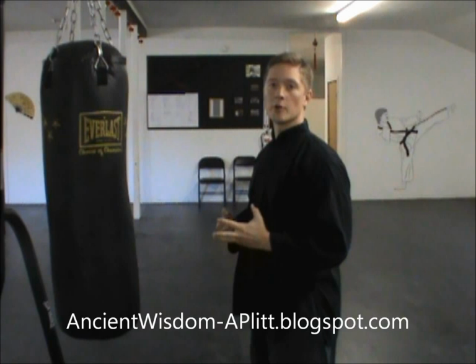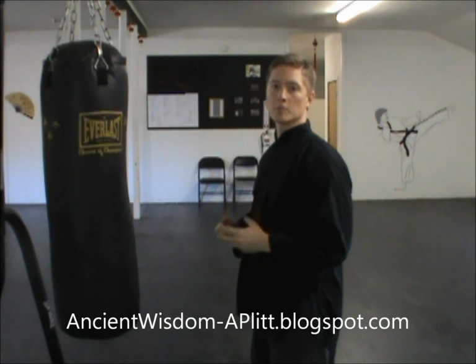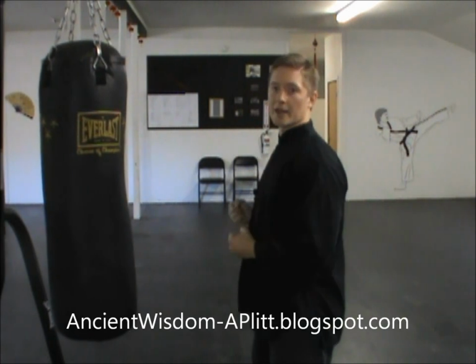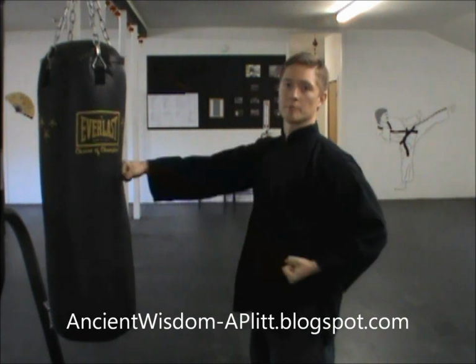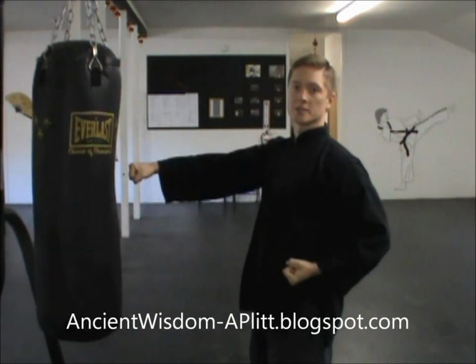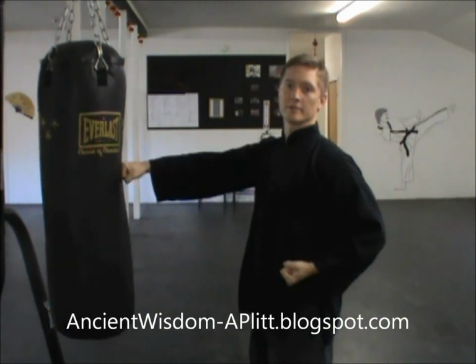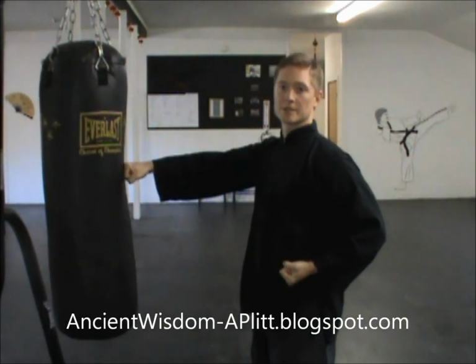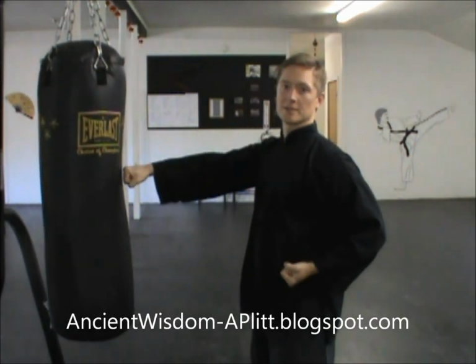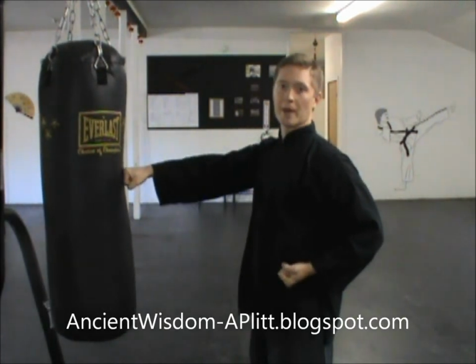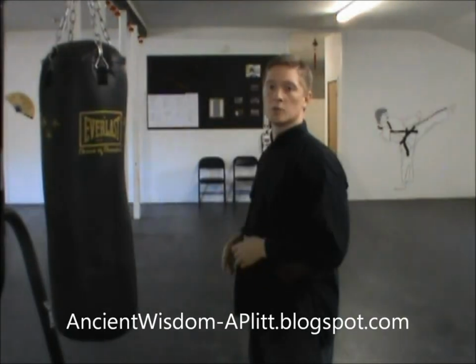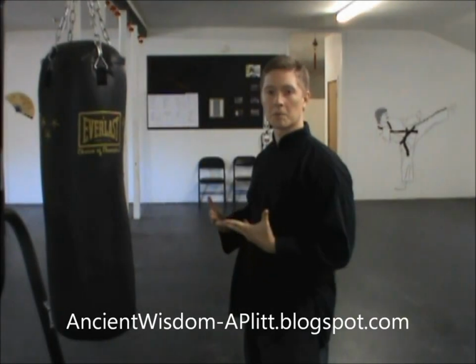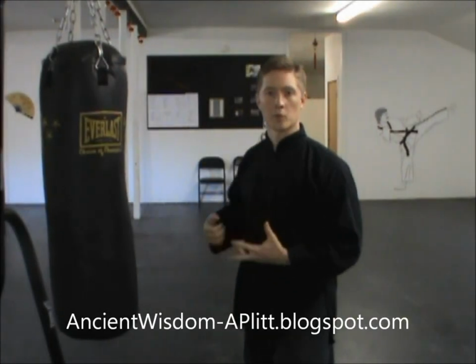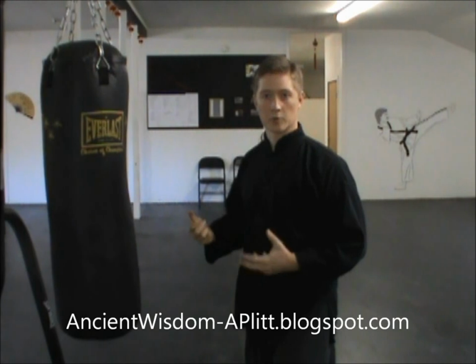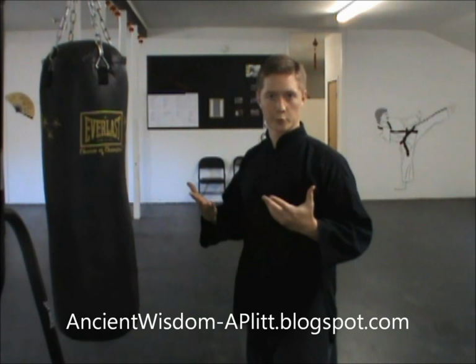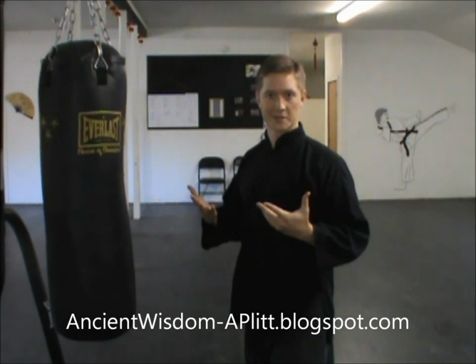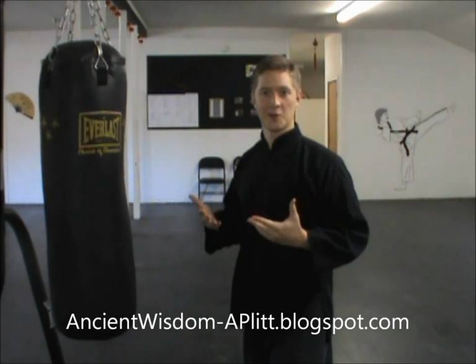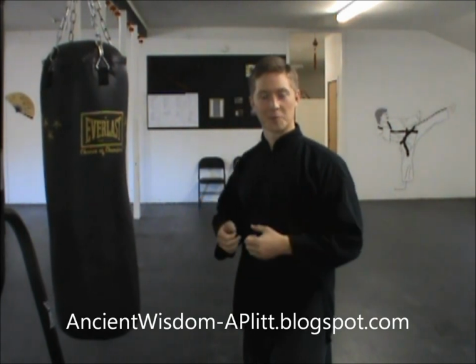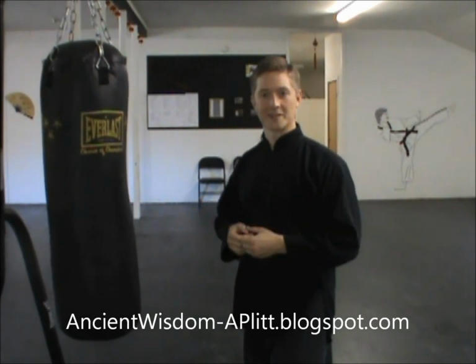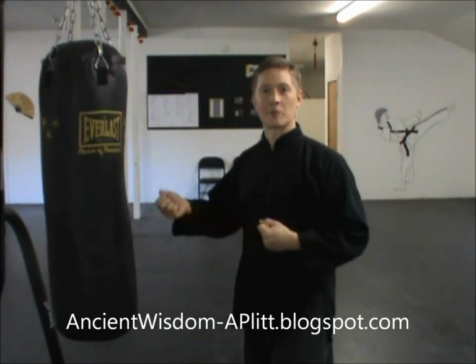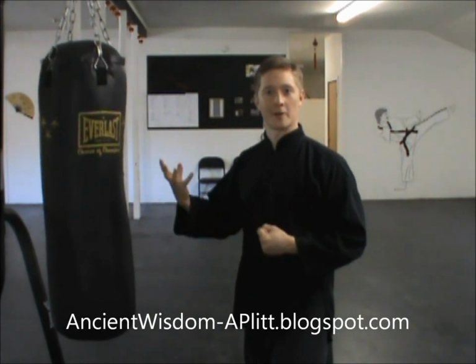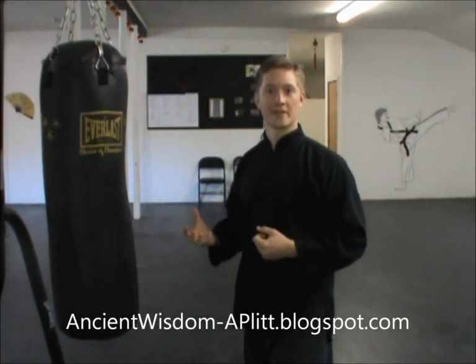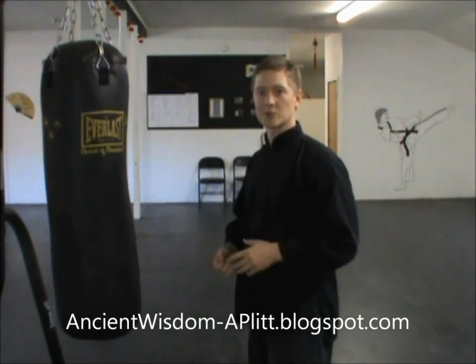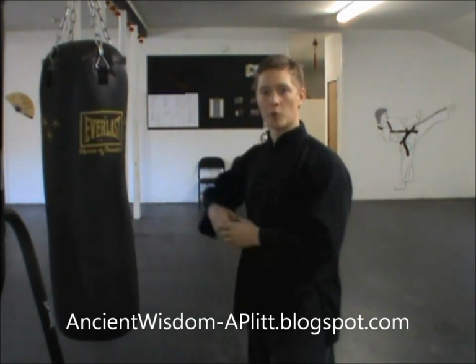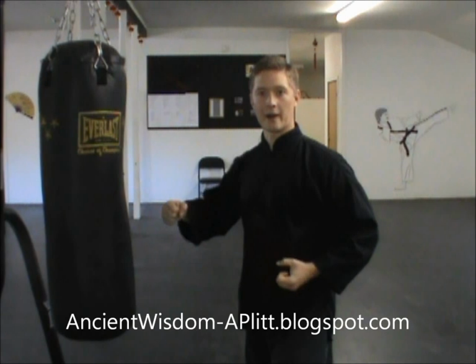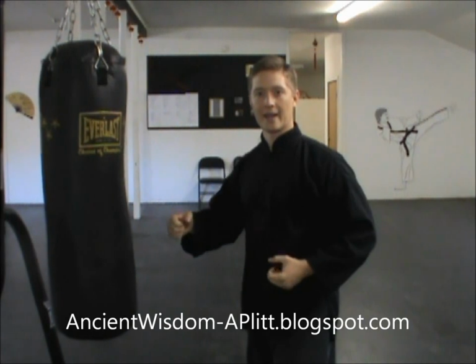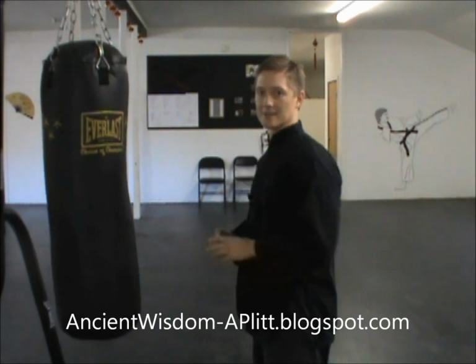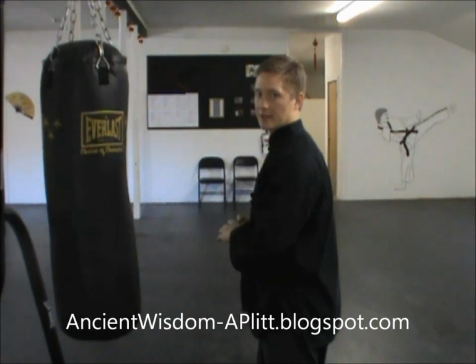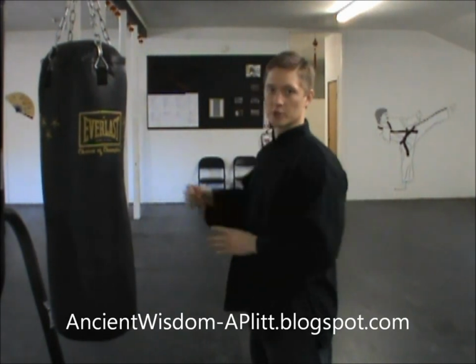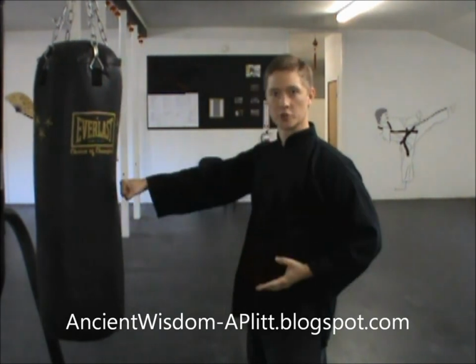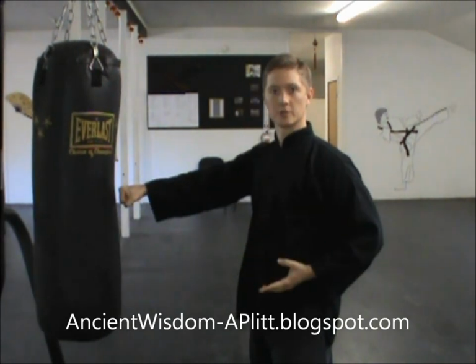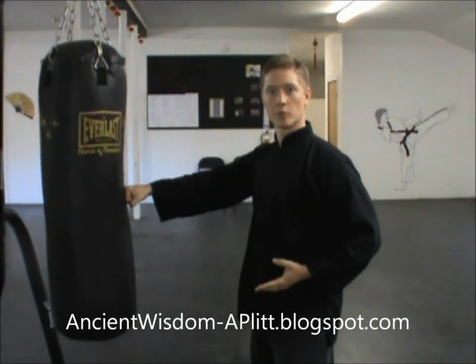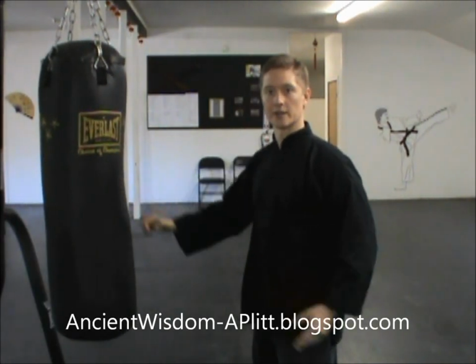You don't want your arms to be like an iron bar just smacking into the bag. You want them to be more like a whip — or like Bruce Lee said, like a chain with an iron ball at the end of it. So it whips out and hits instead of just pushing into whatever you're hitting.